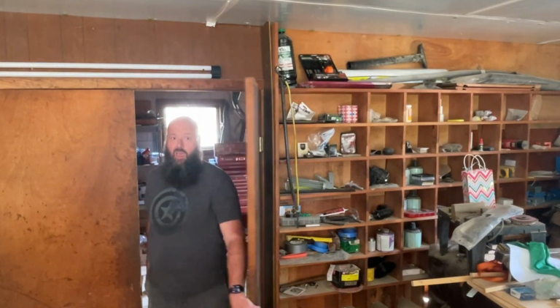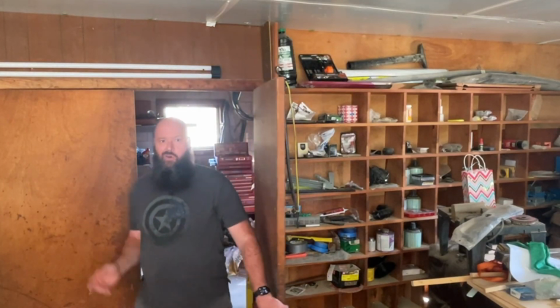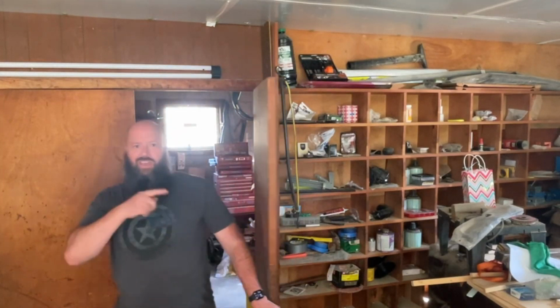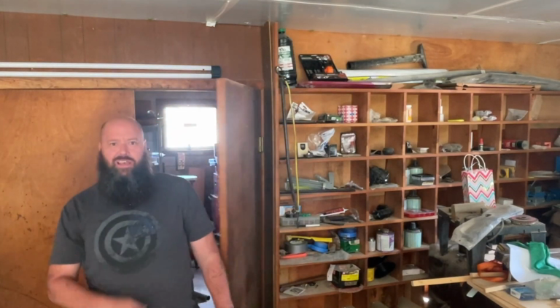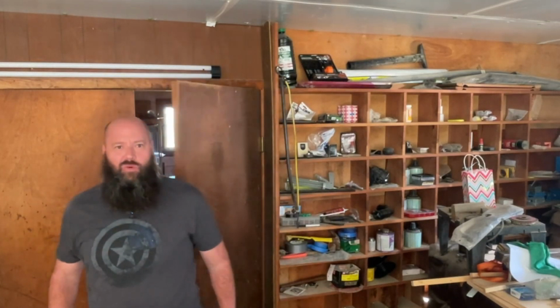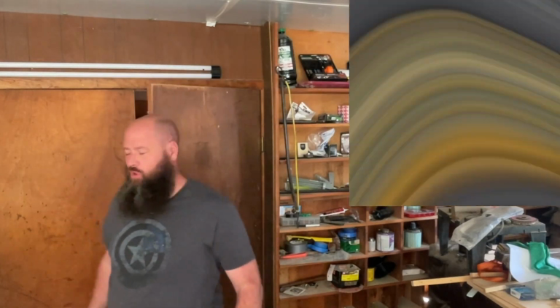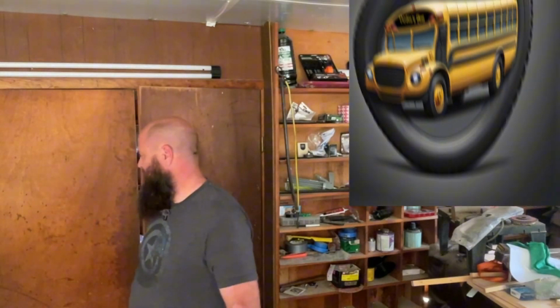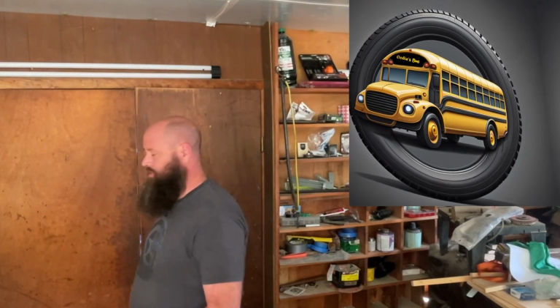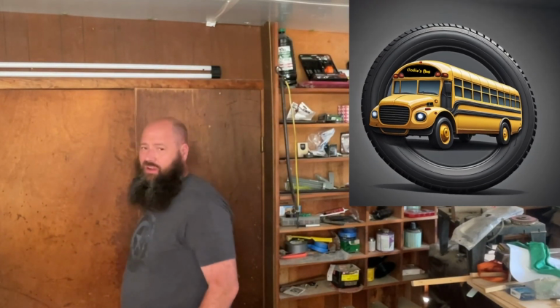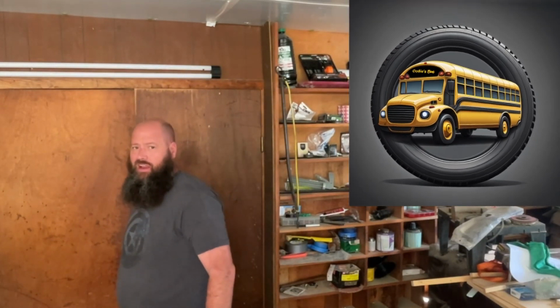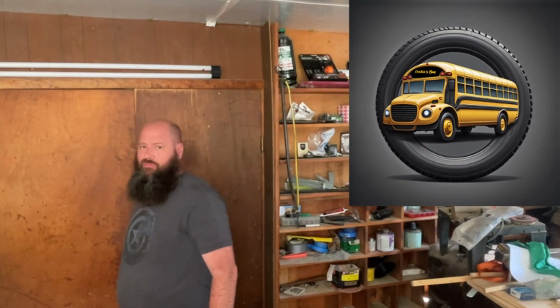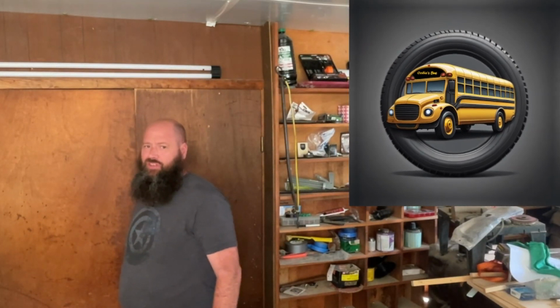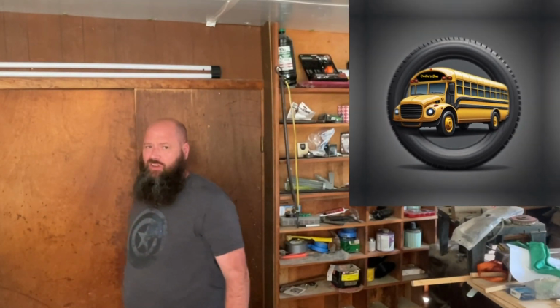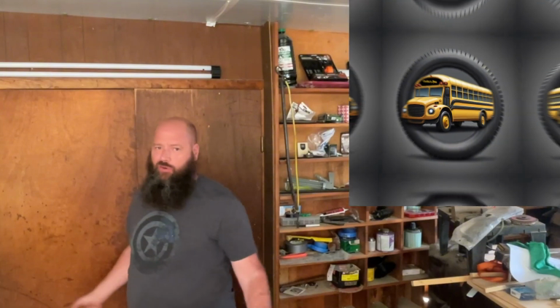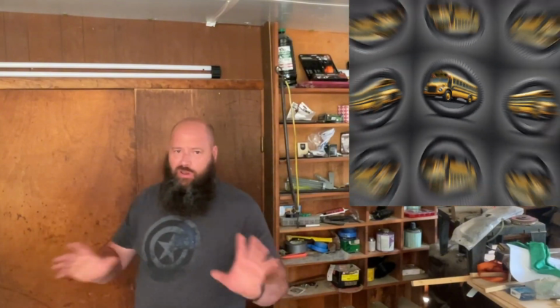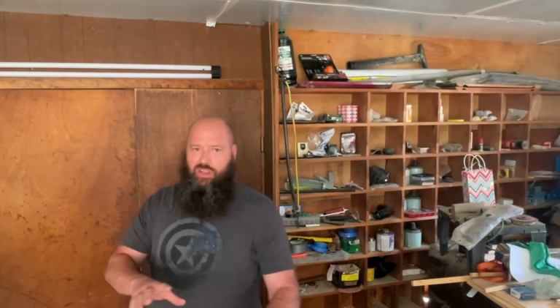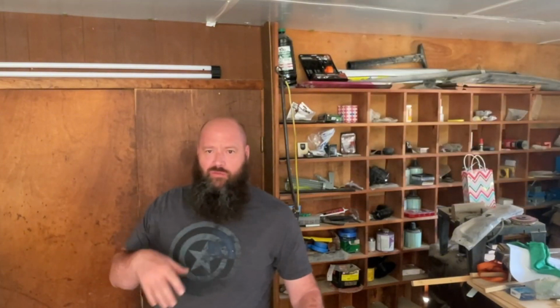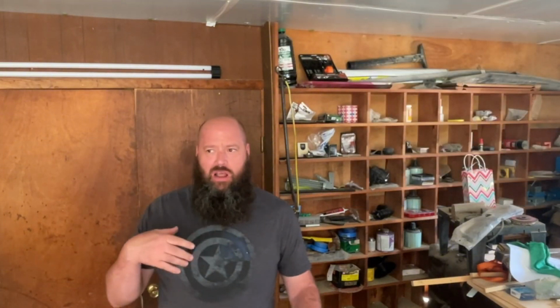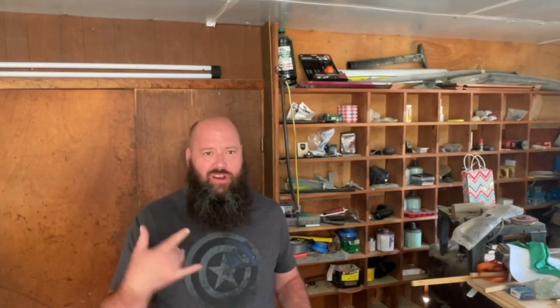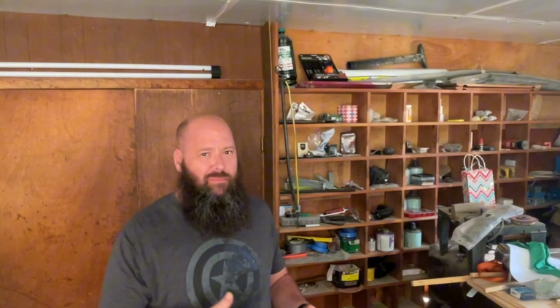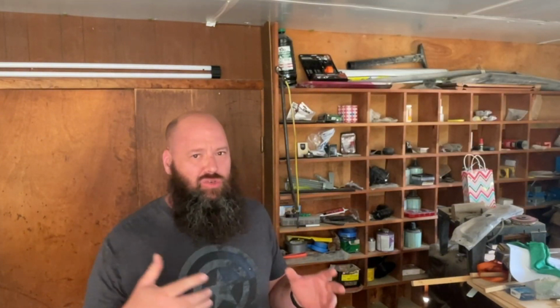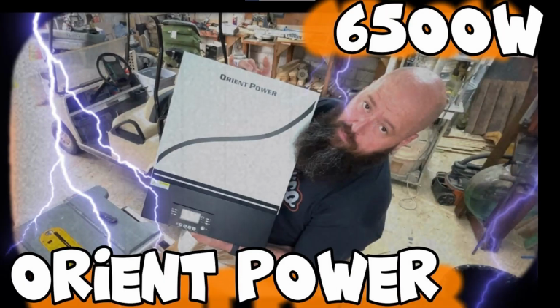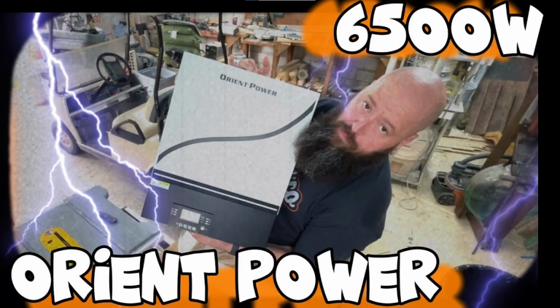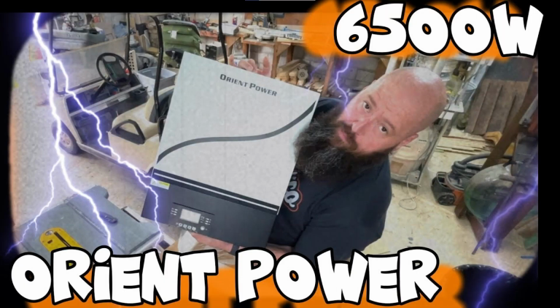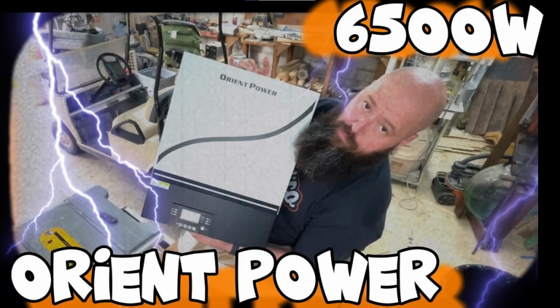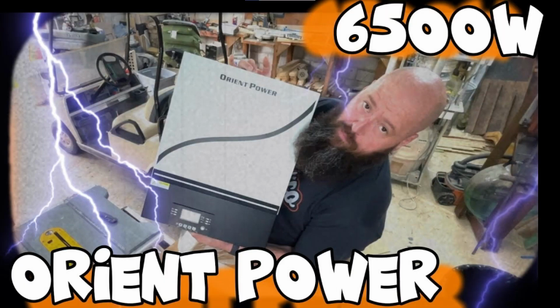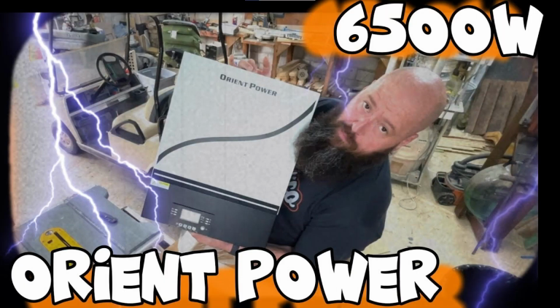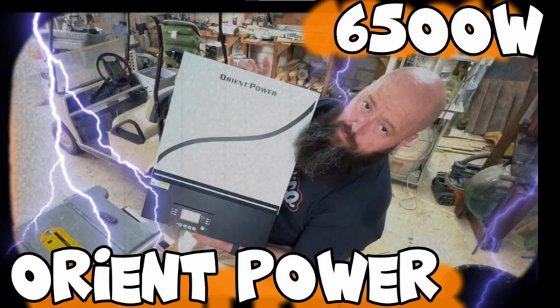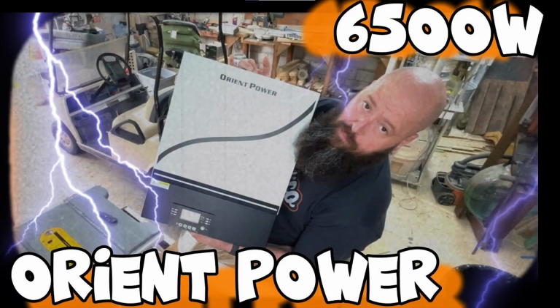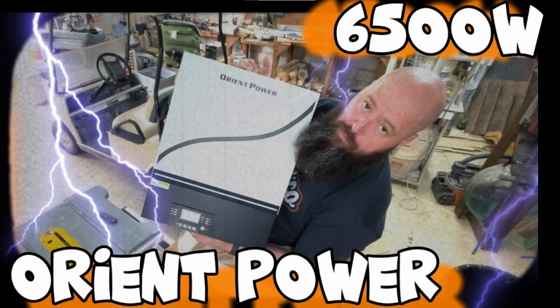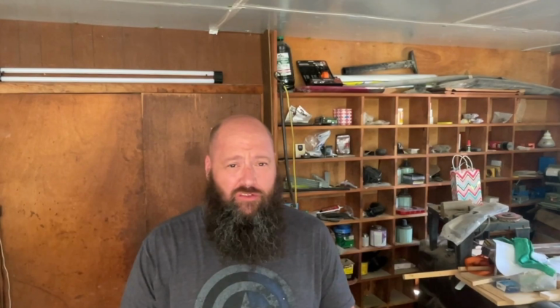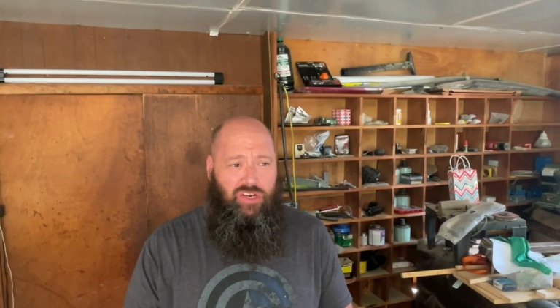Hey guys, welcome to Ubi's Tips. Today's gonna be a real quick video on one I've already done, but I just wanted to cut this out because this is some really important information.